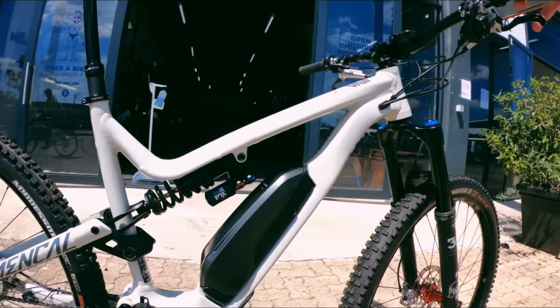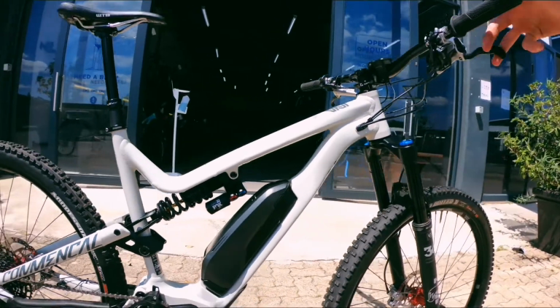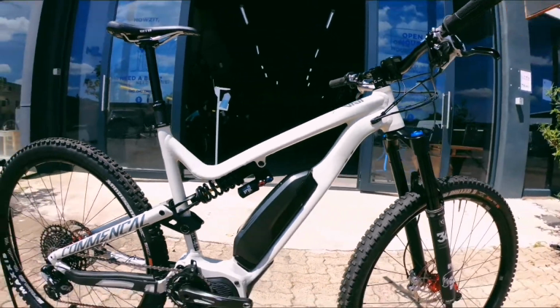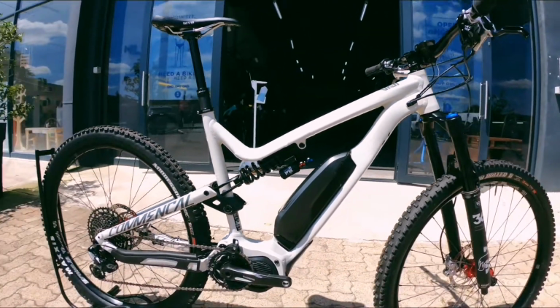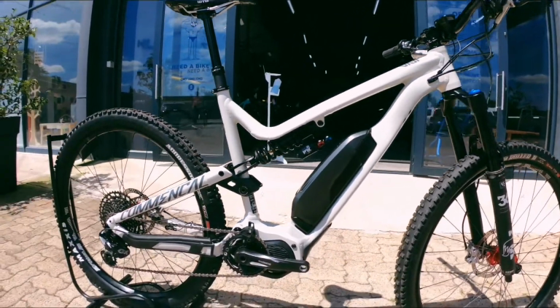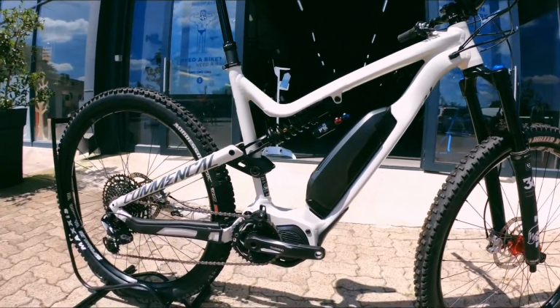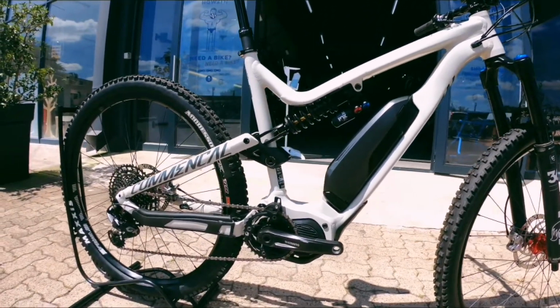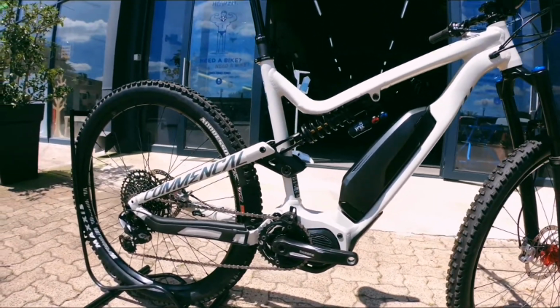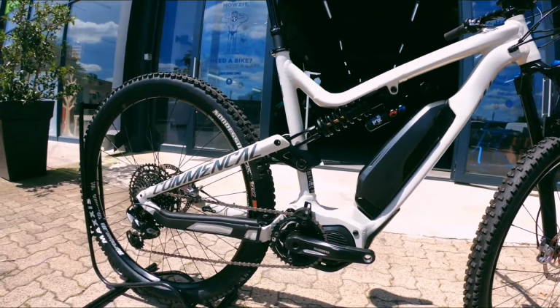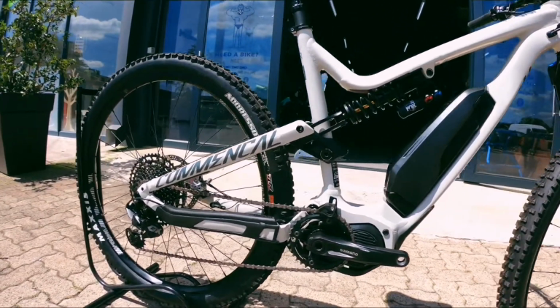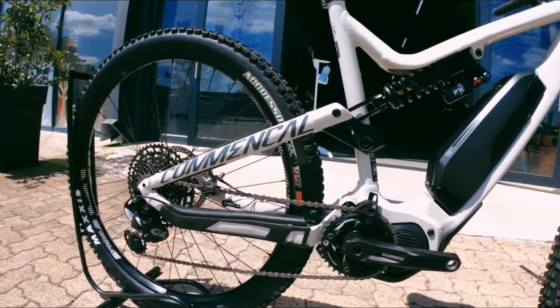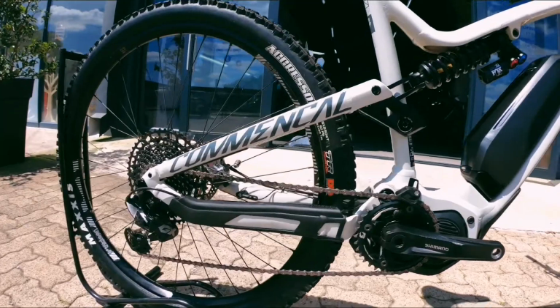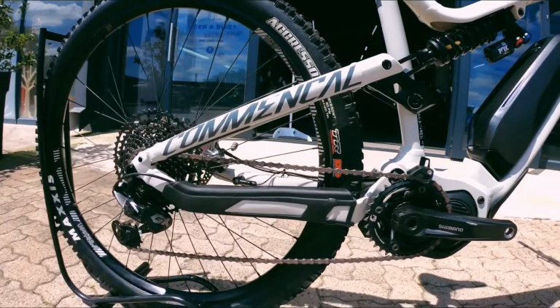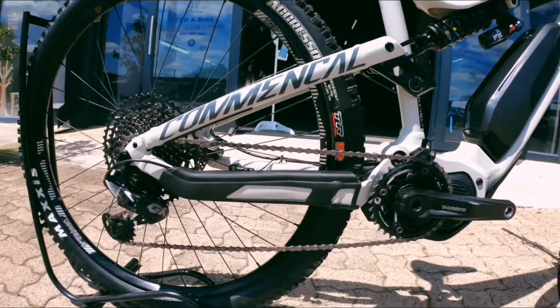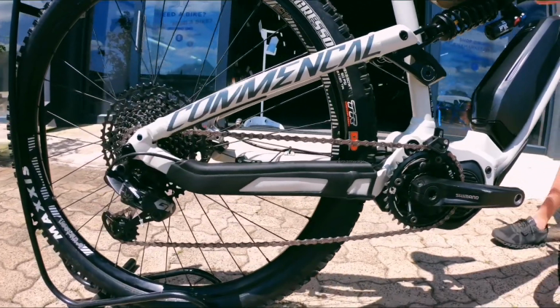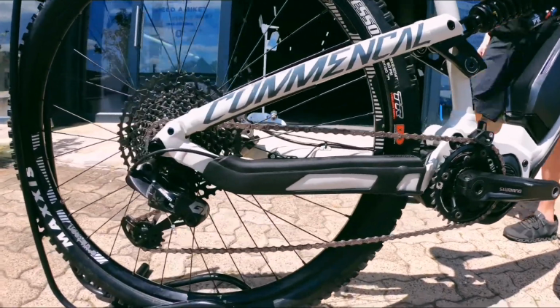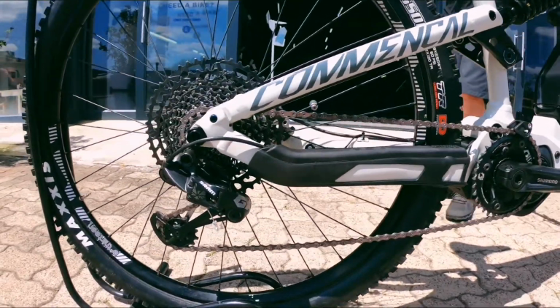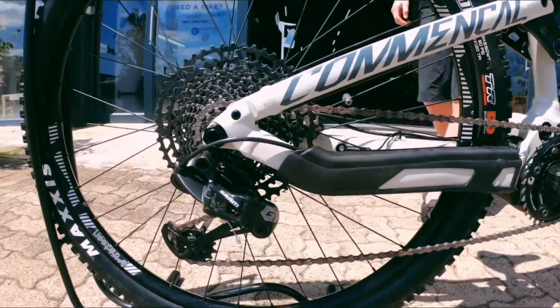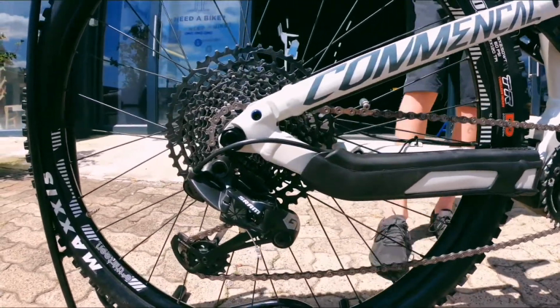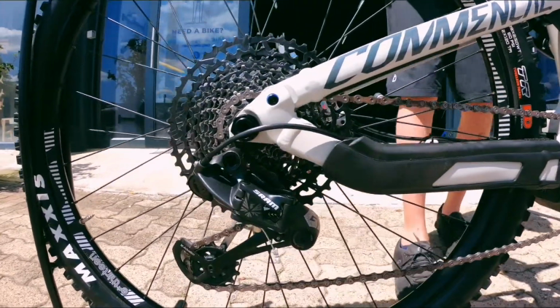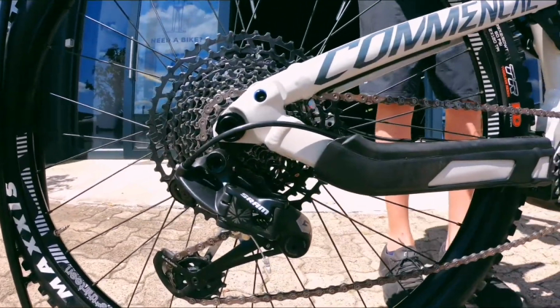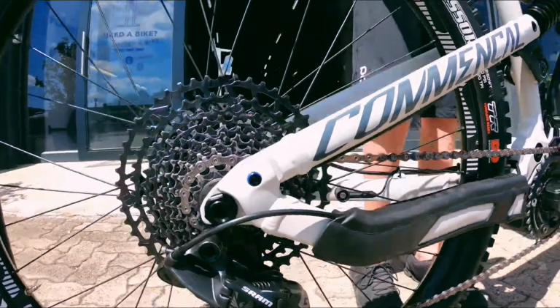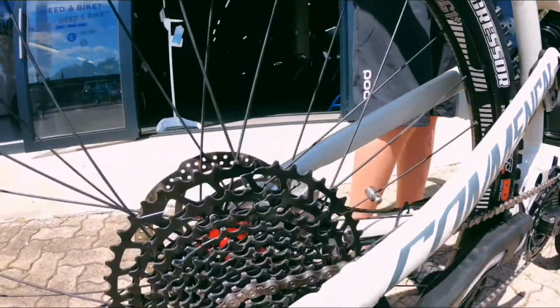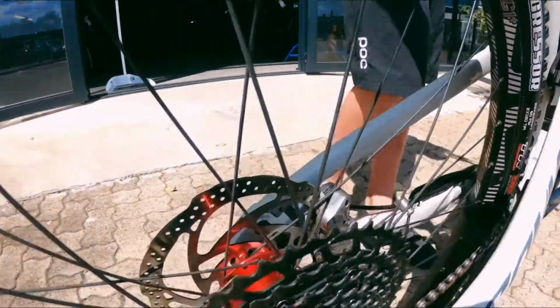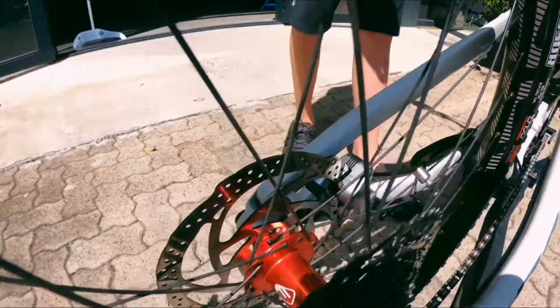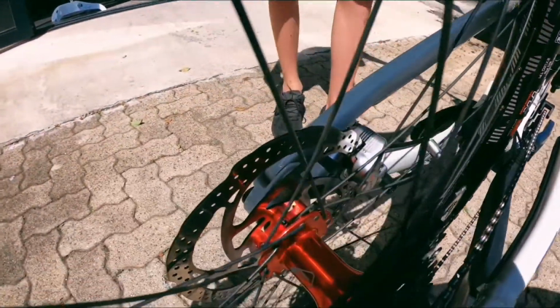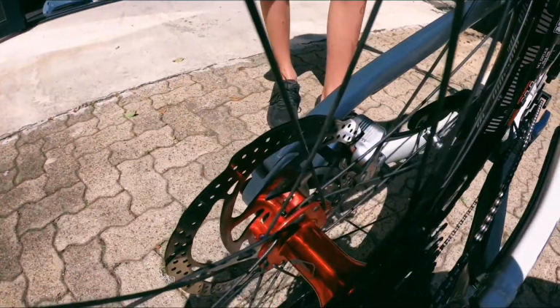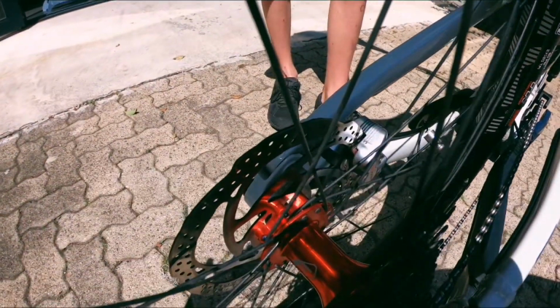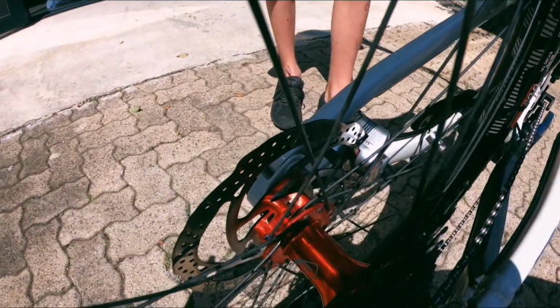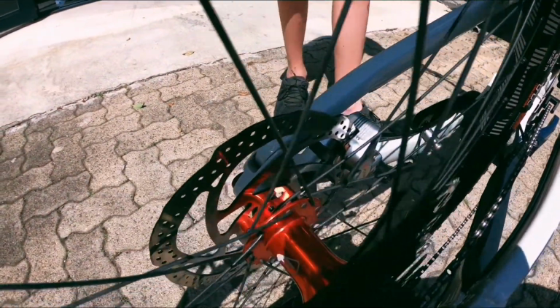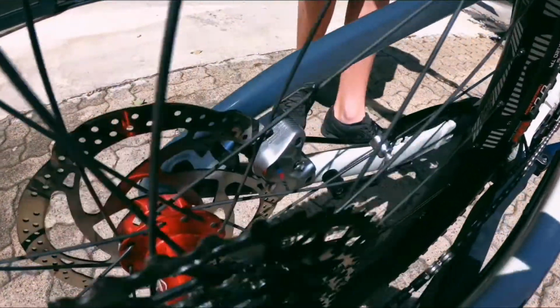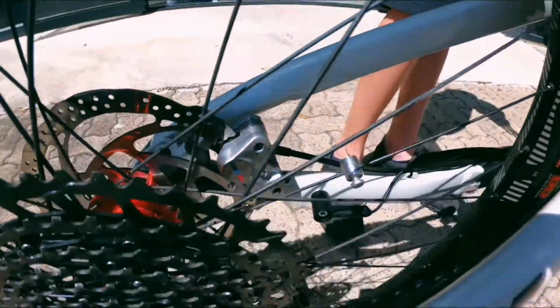Drivetrain-wise, we have SRAM GX — really nice big ratio in the back, all the gears you could need. Sporting TRP brakes, four pistons, extra braking power that really helps with a bike like this. You're not going to be going particularly slowly, especially on an e-bike.